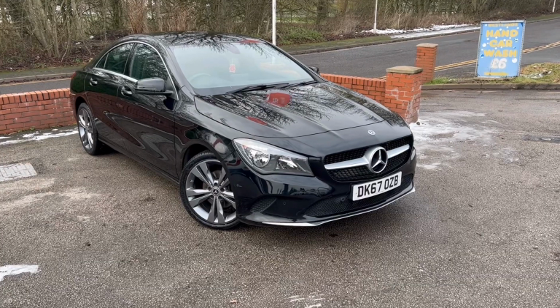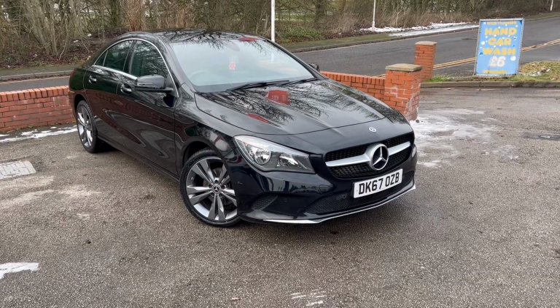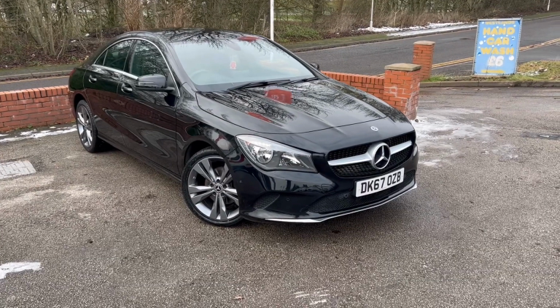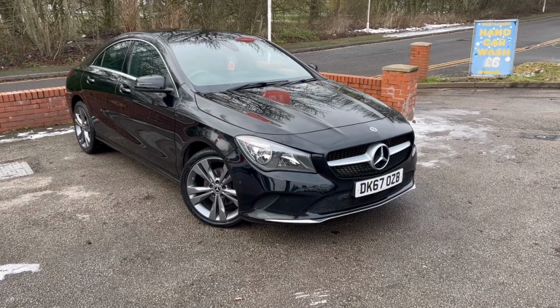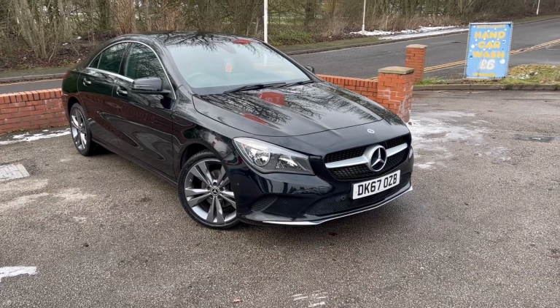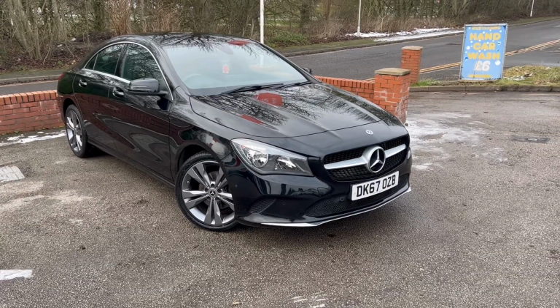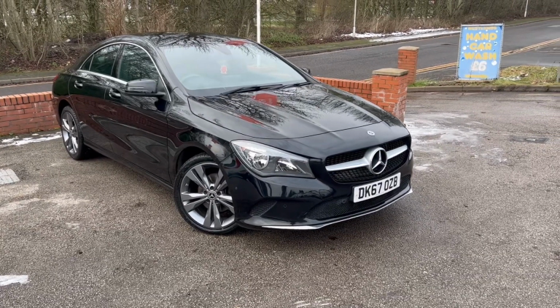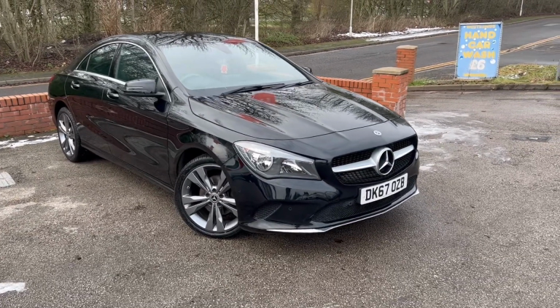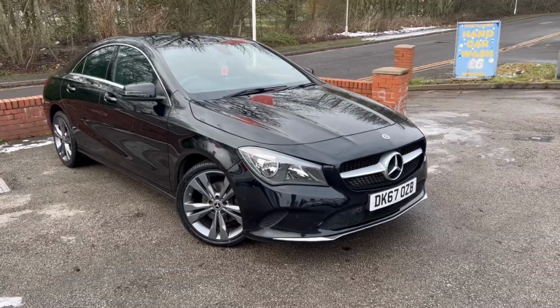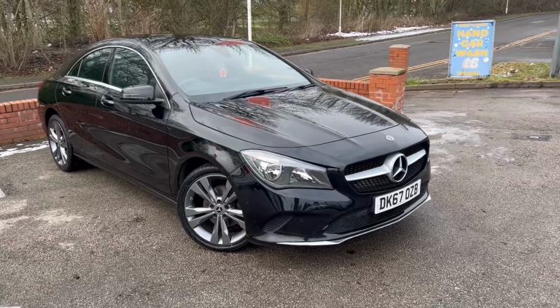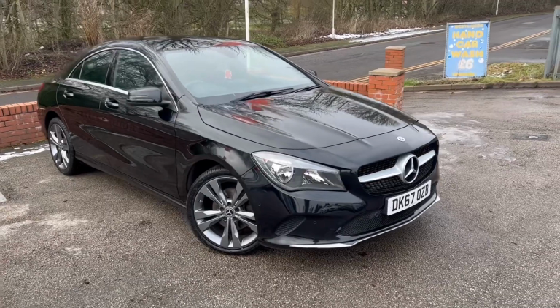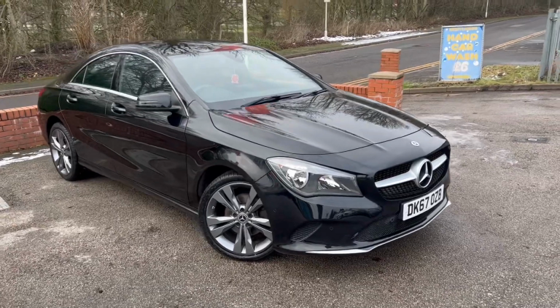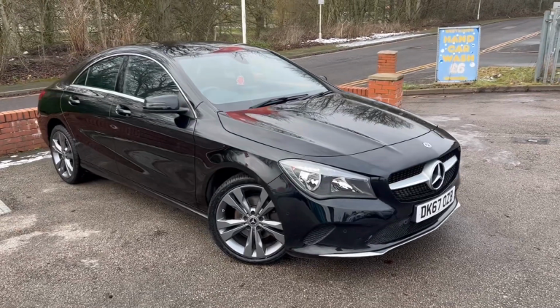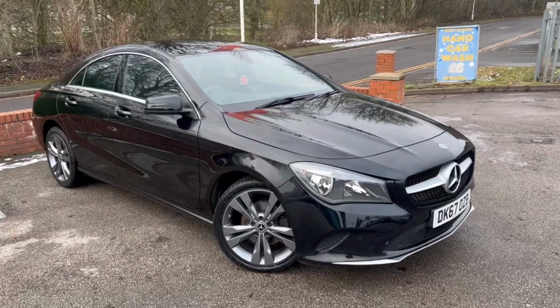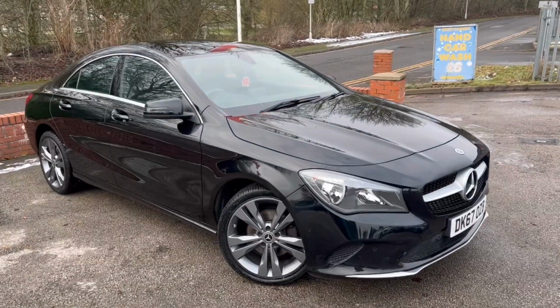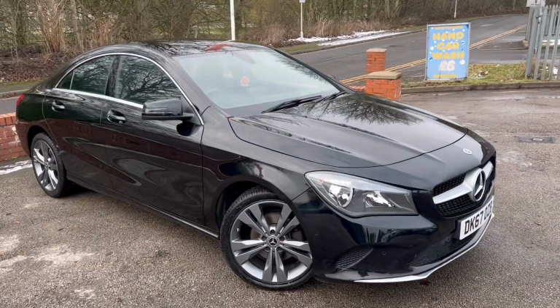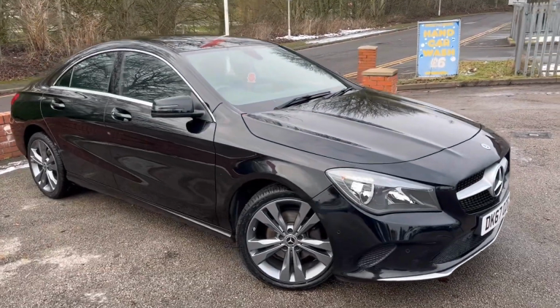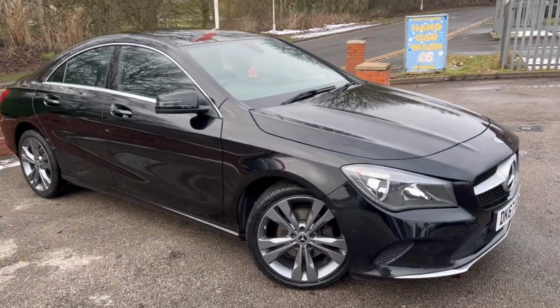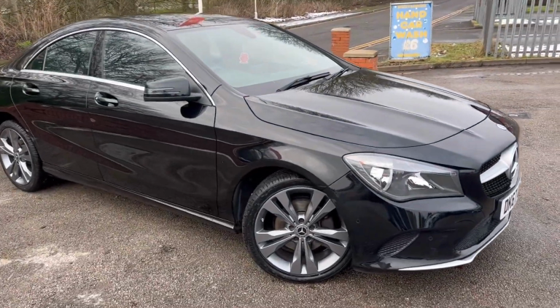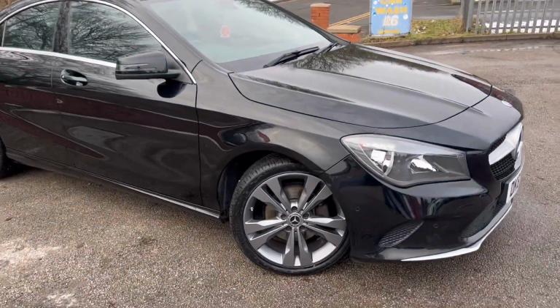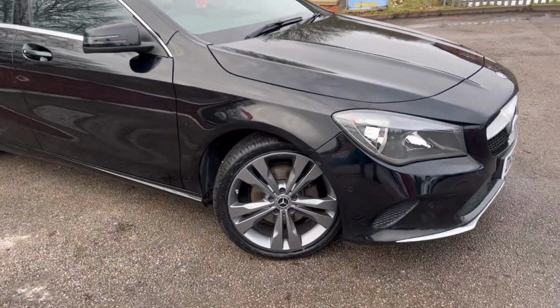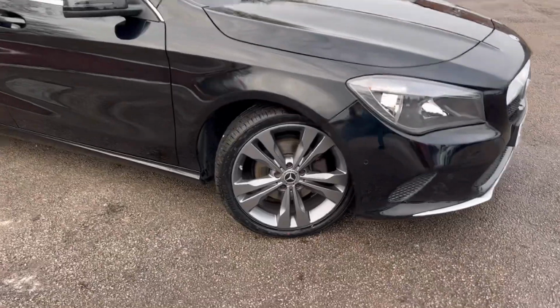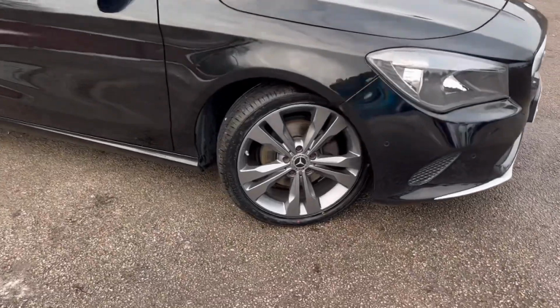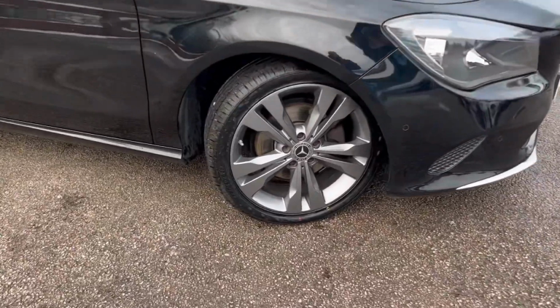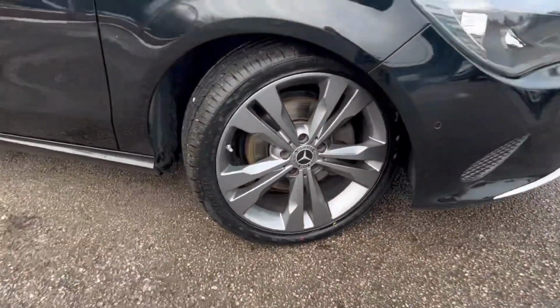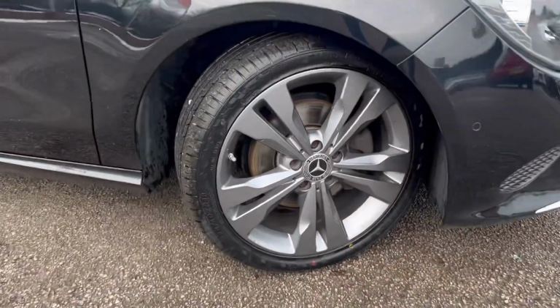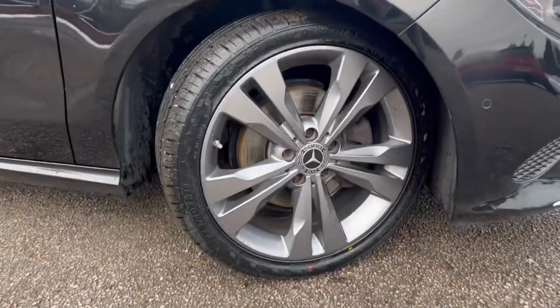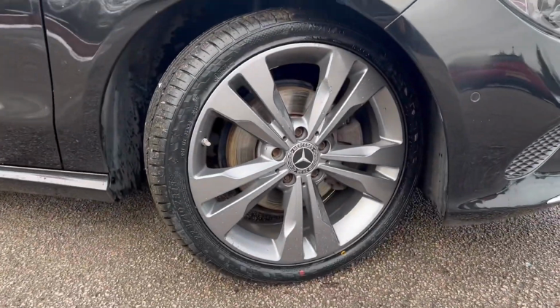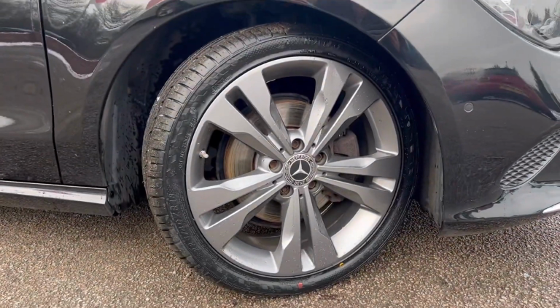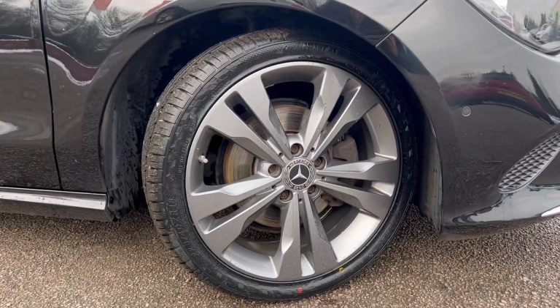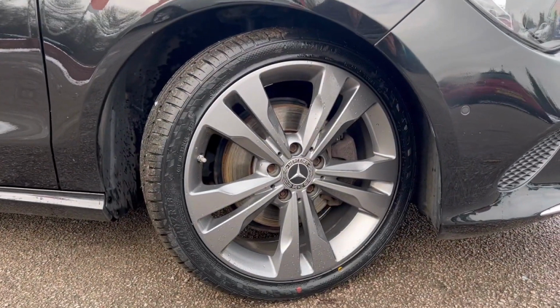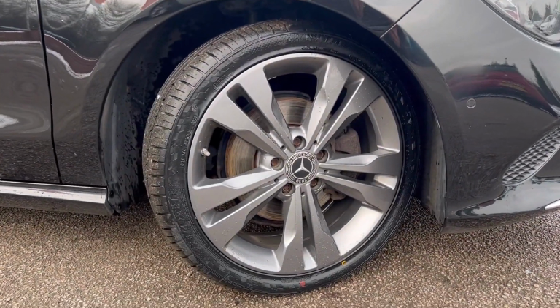Lovely 2017 Mercedes-Benz CLA 220D just arrived at MSC Motors. We purchased this off the previous owner and she took great care of it. They've just had a brand-new Land Rover as the family was growing and needed something slightly bigger.